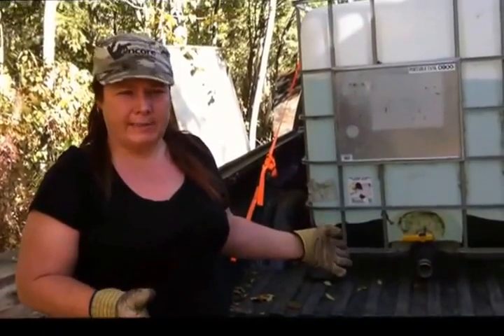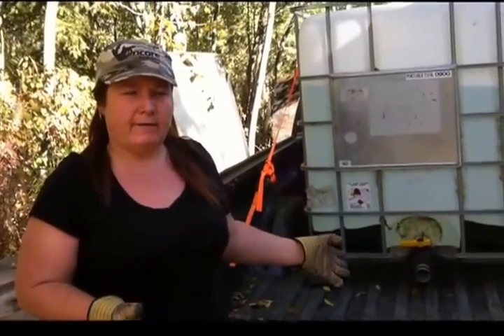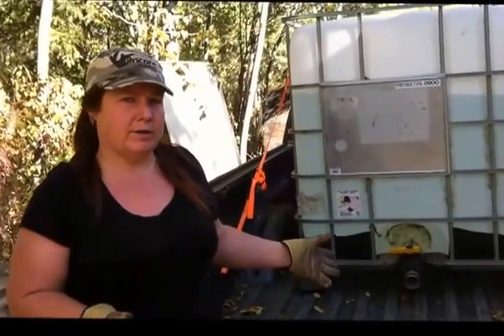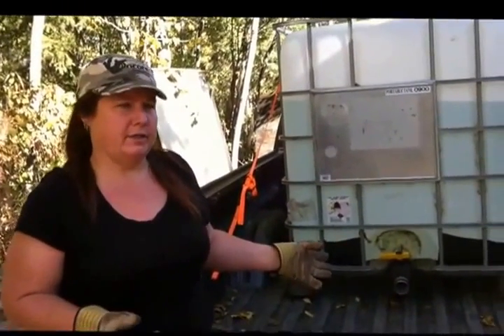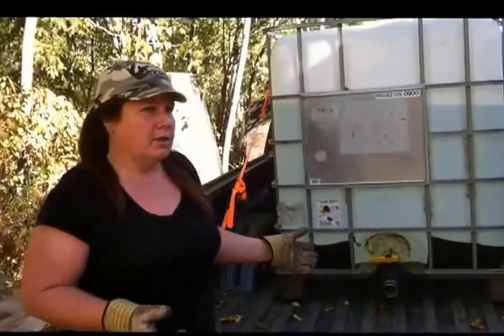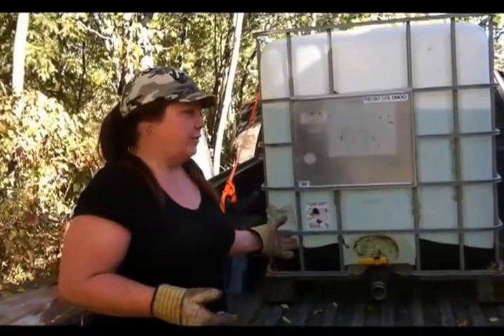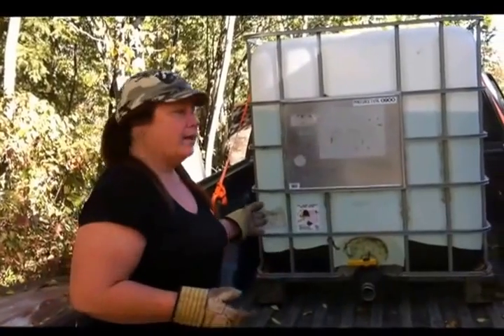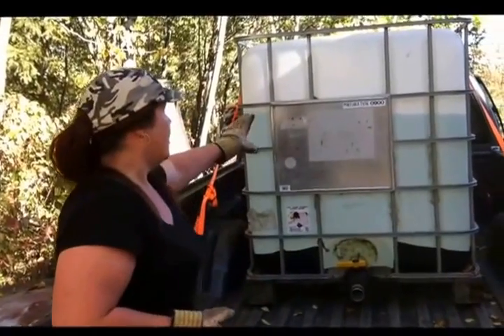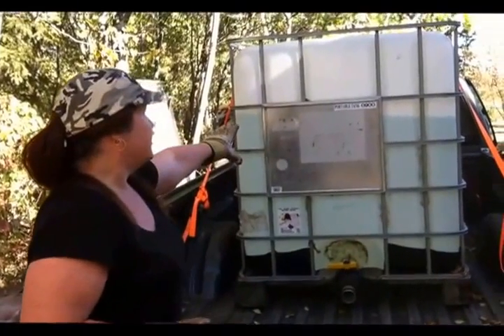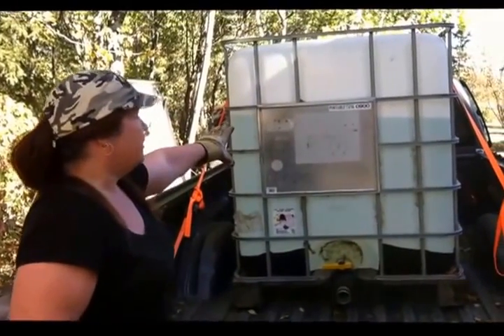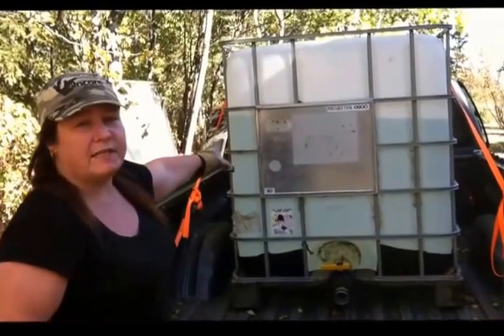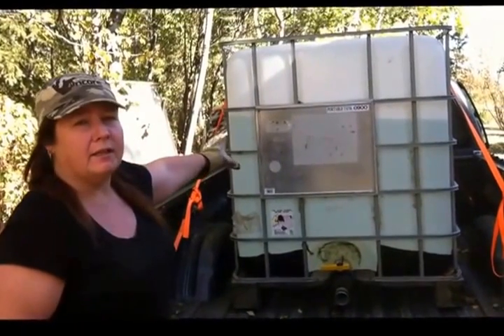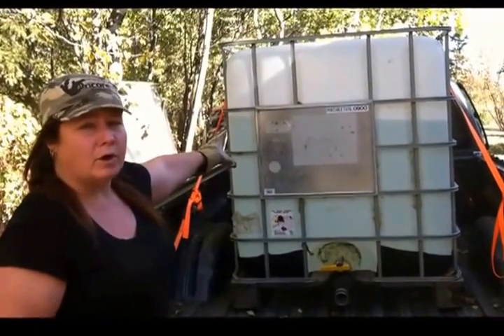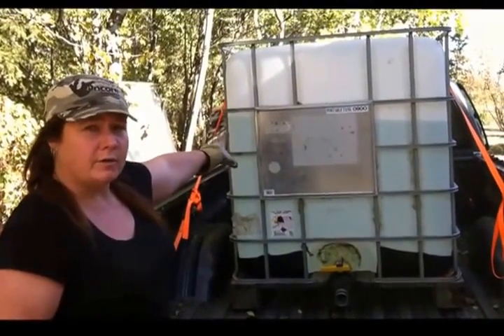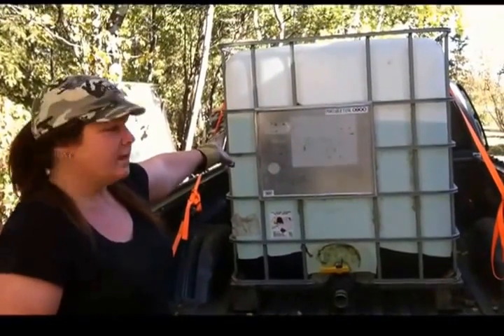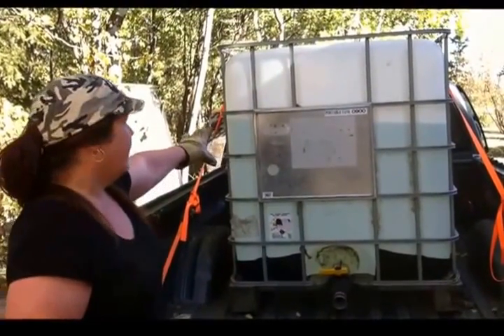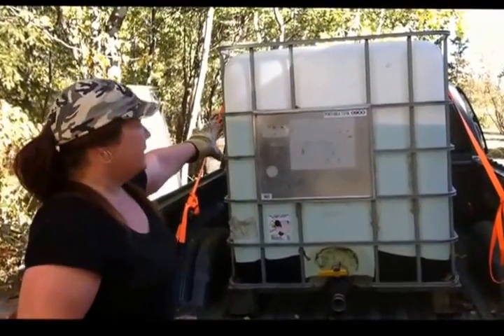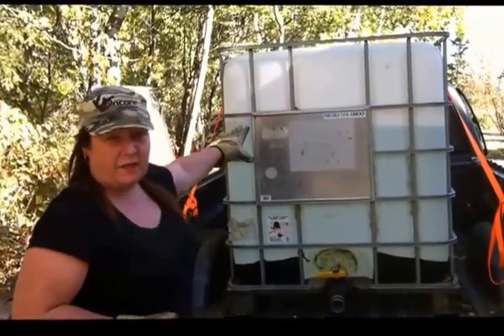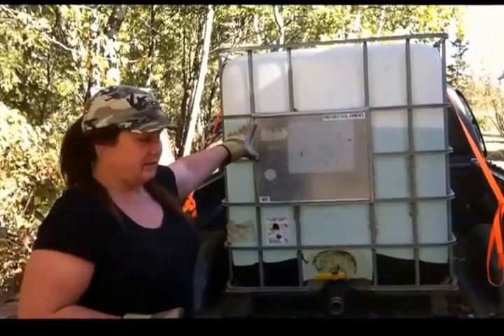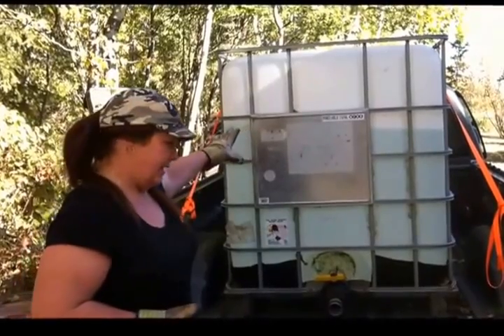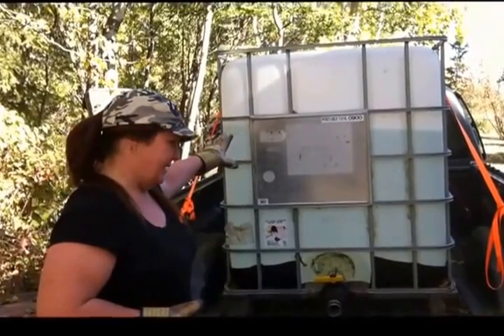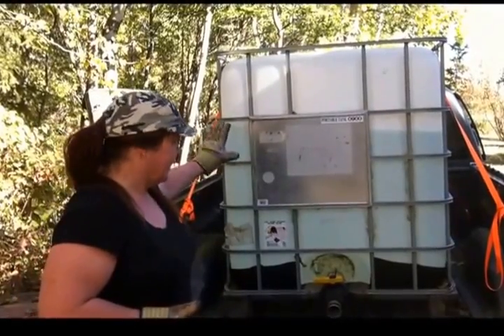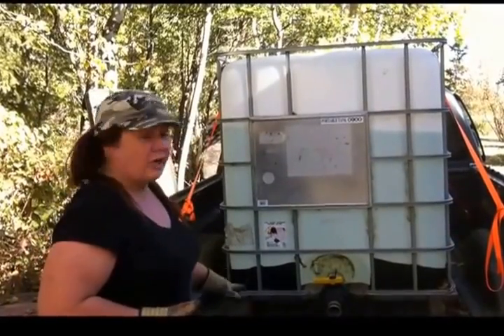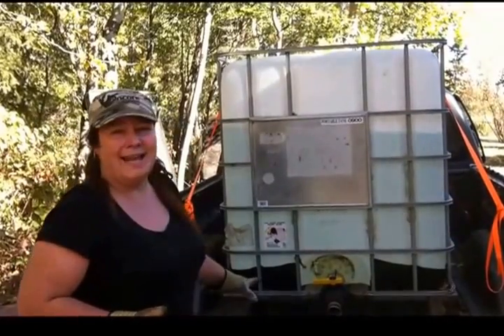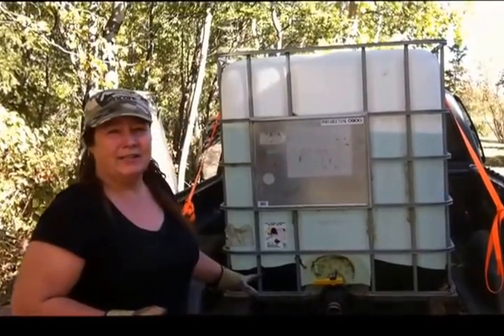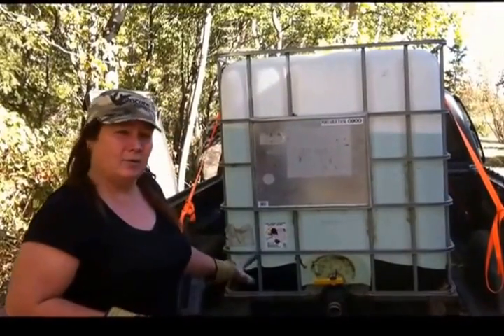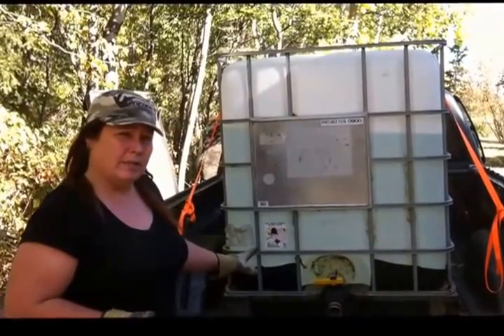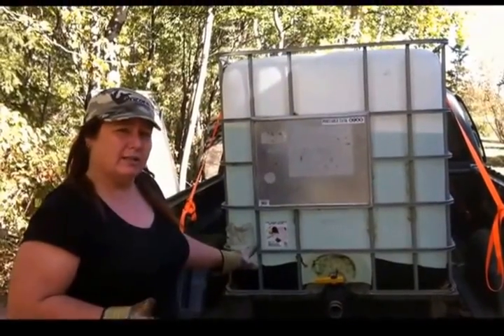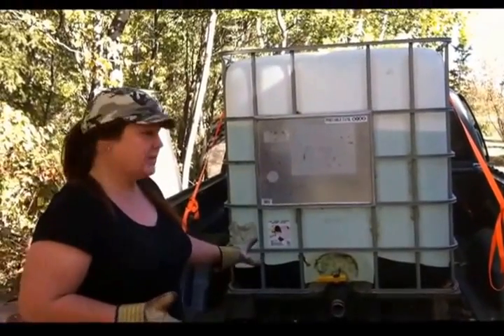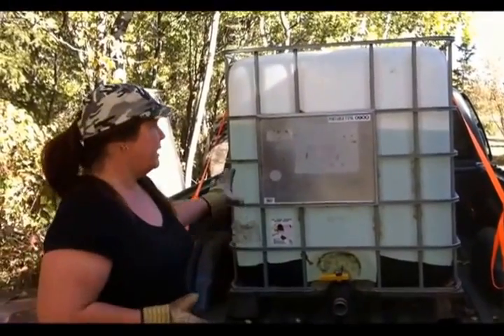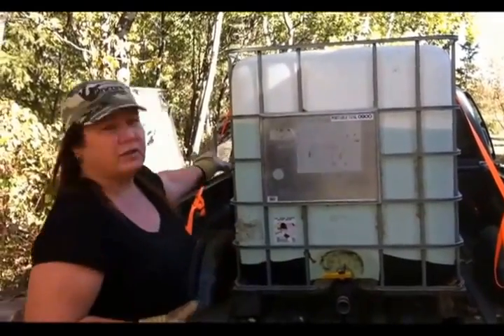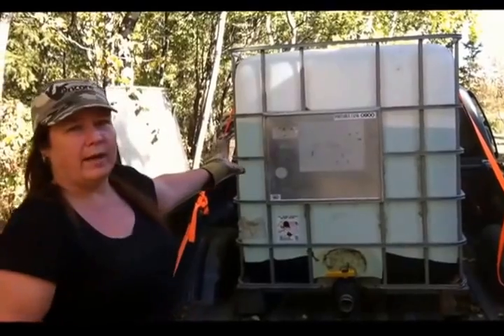Most towns have a water station. We got a 250-gallon water tote, and we didn't fill it all the way because the truck wouldn't handle it — I don't want to break my truck.